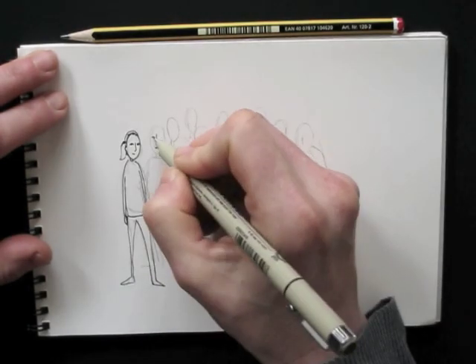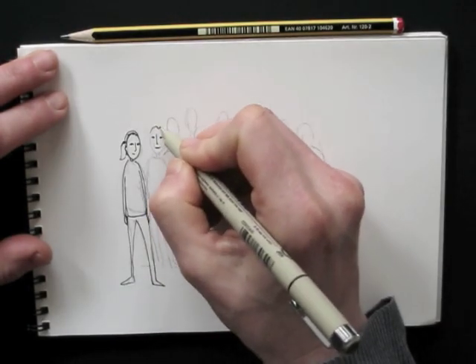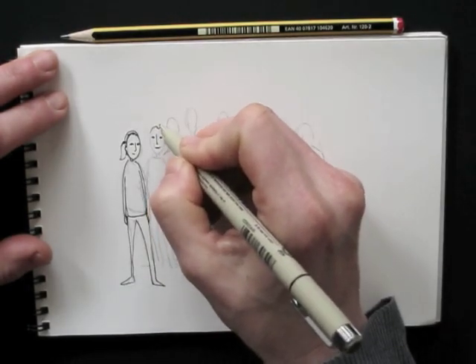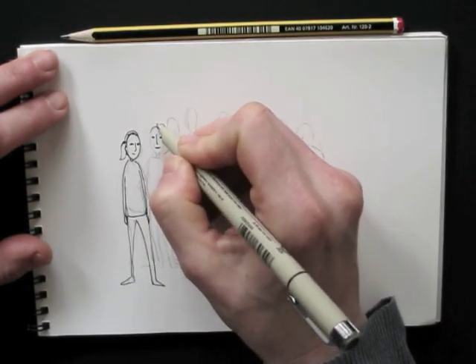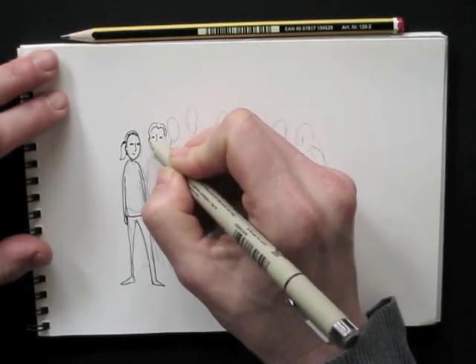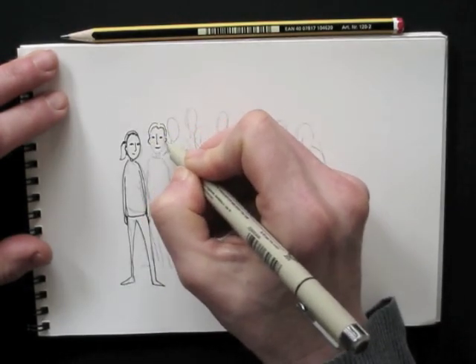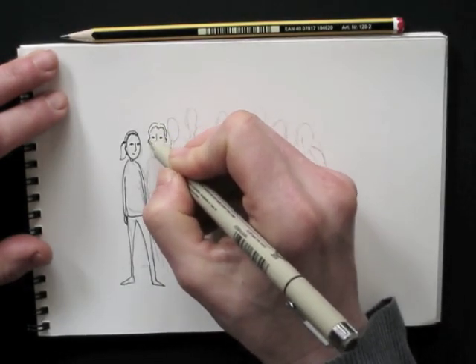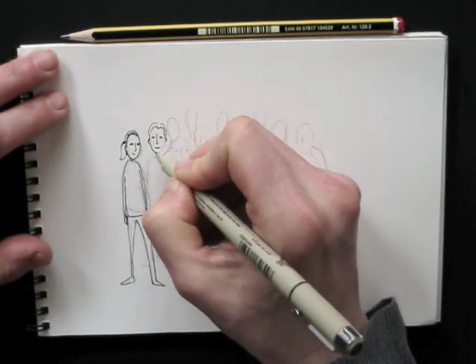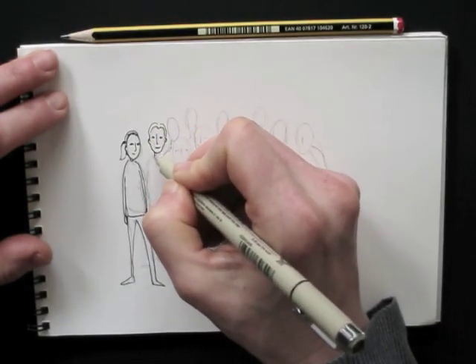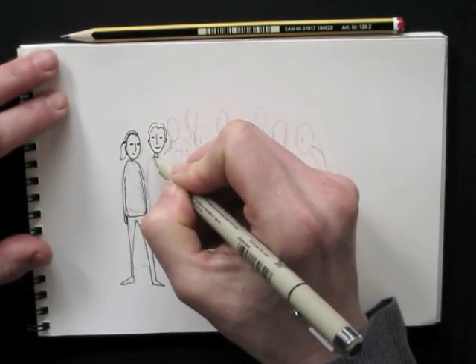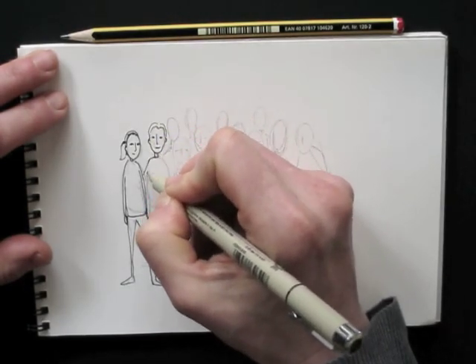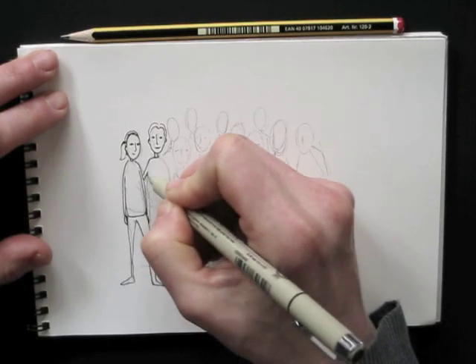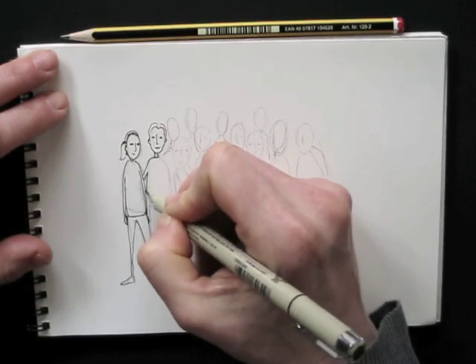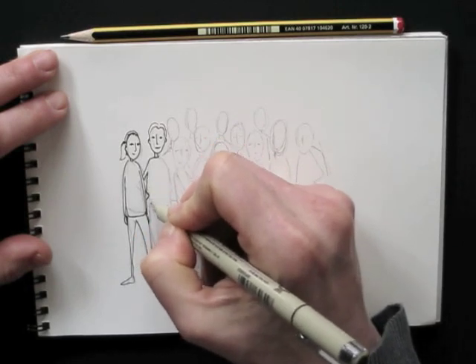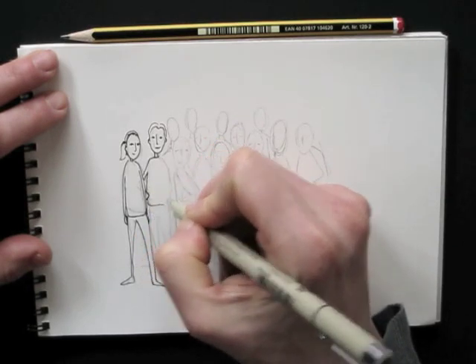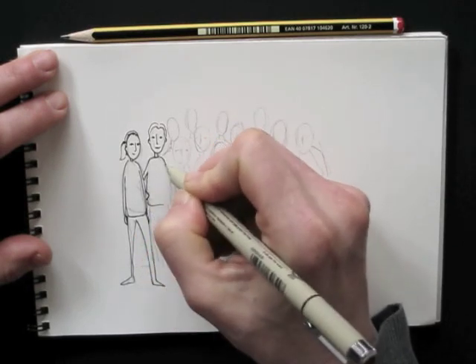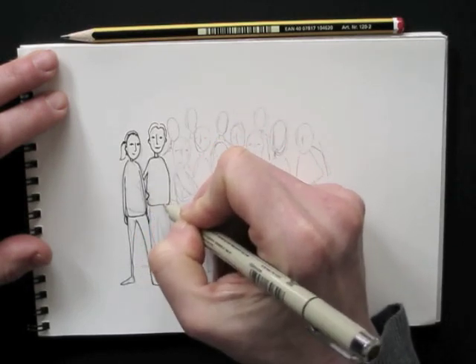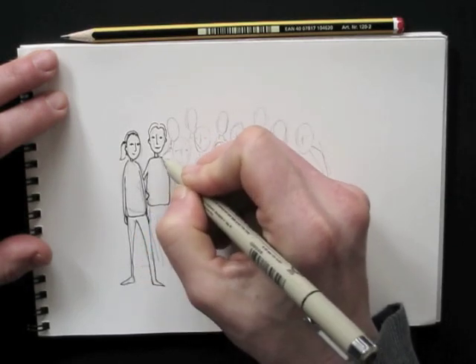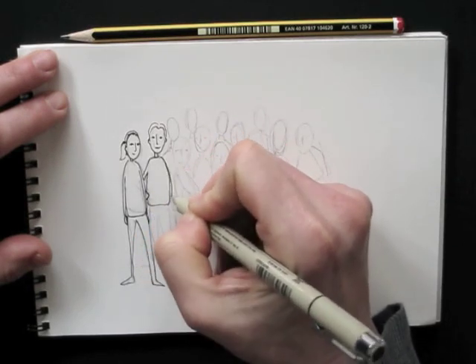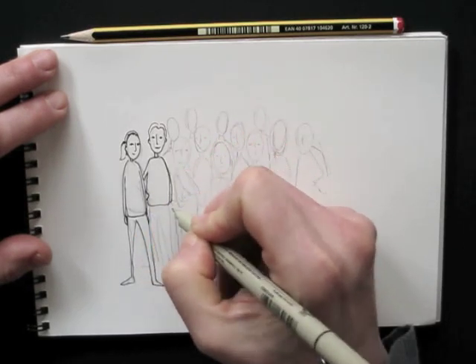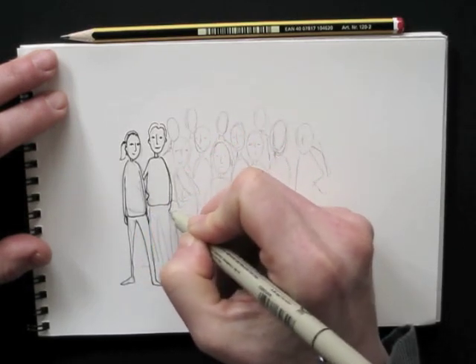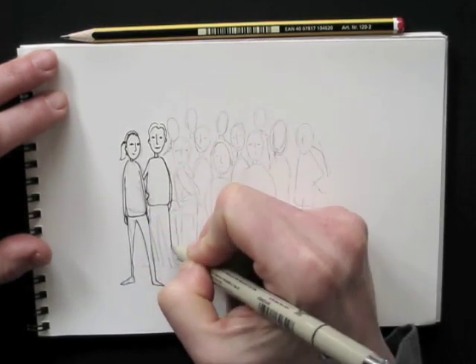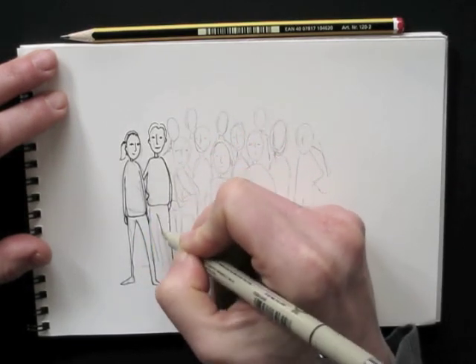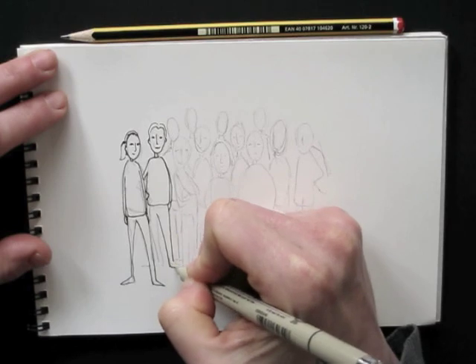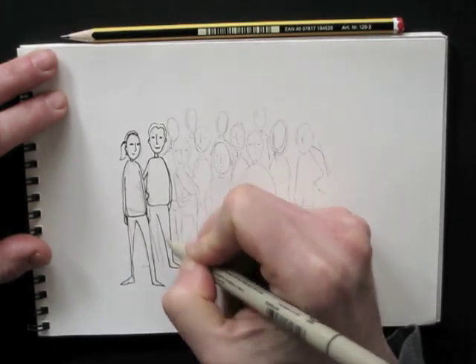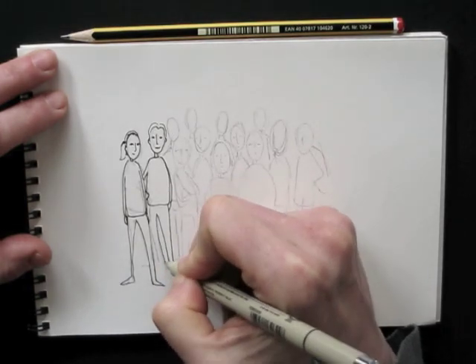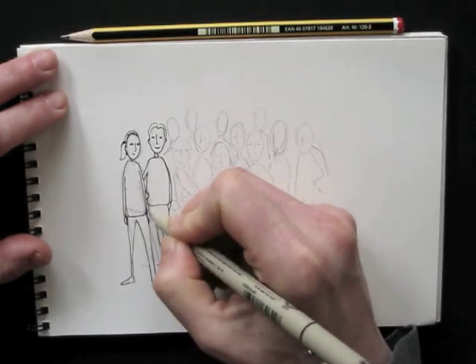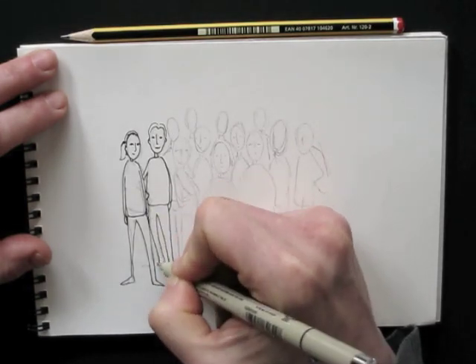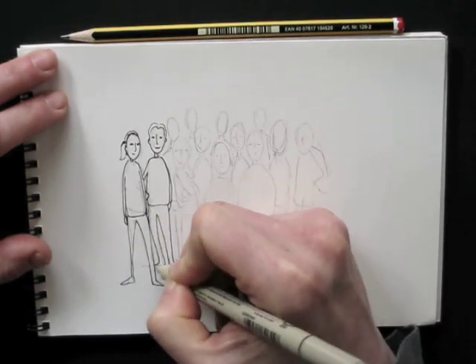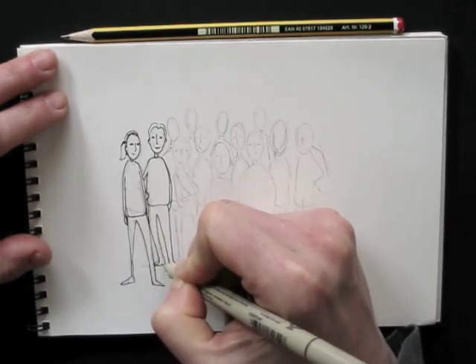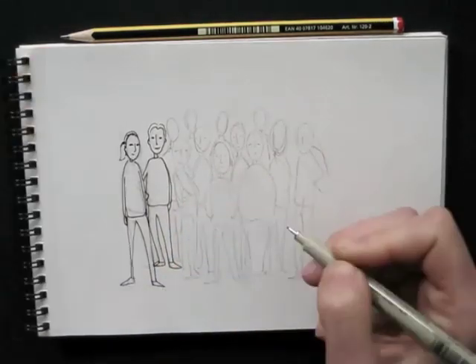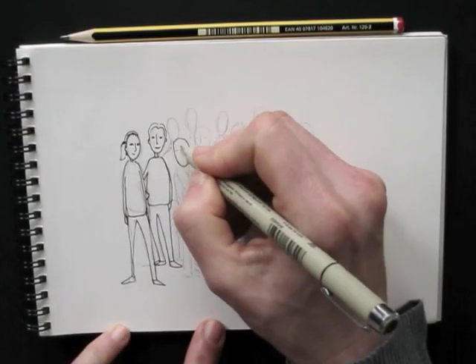Basically, you make an egg shape, two lines for the neck, a sort of oval shape for the upper body, and three or four lines — not quite parallel — for the legs. Triangles for feet, and there you go.